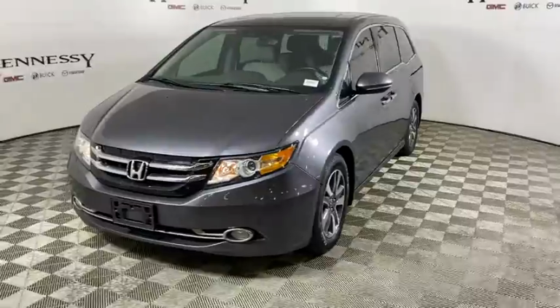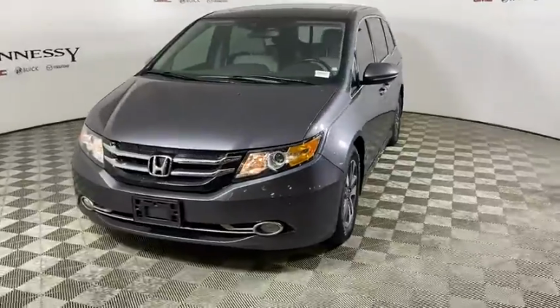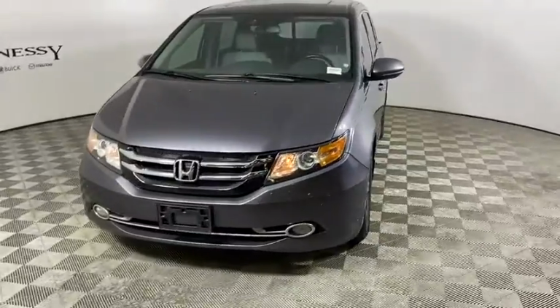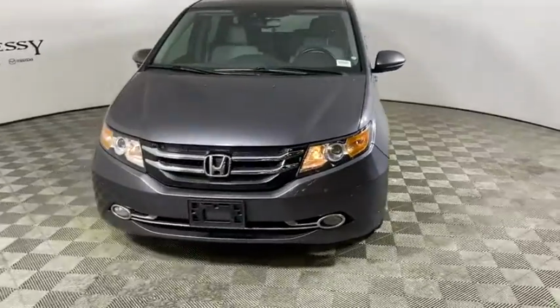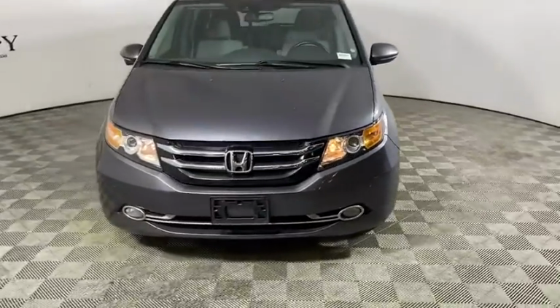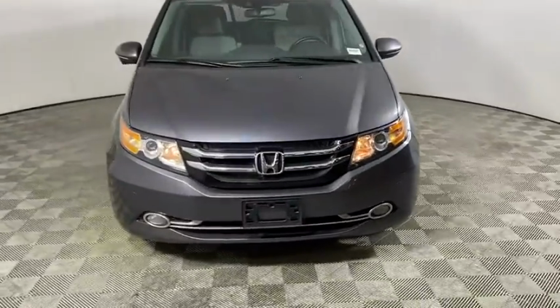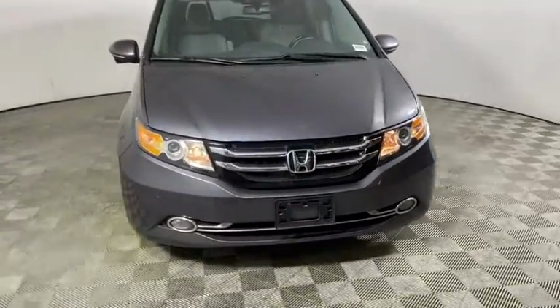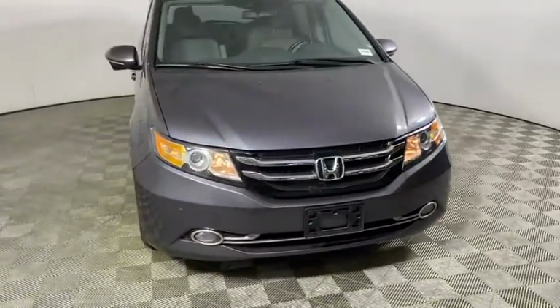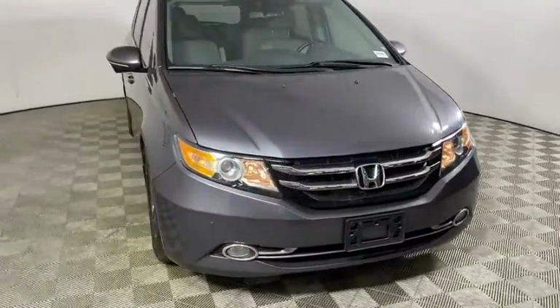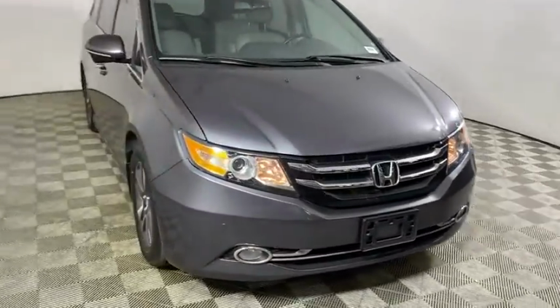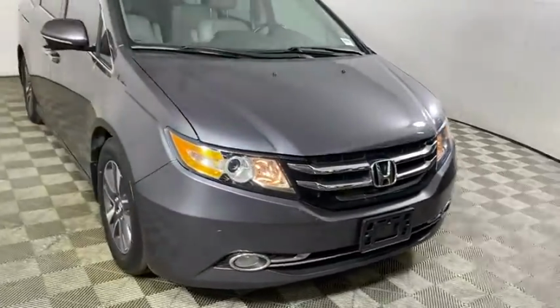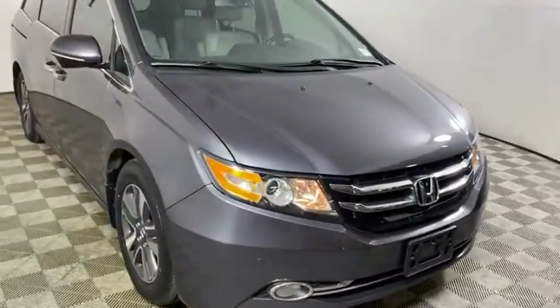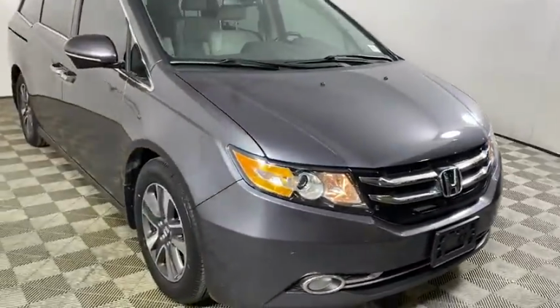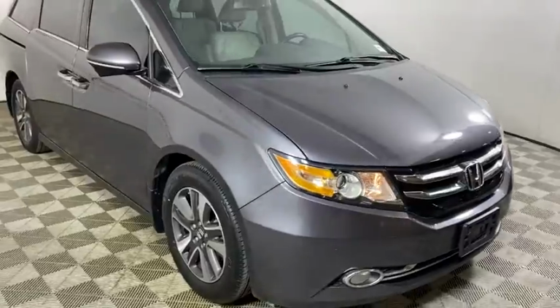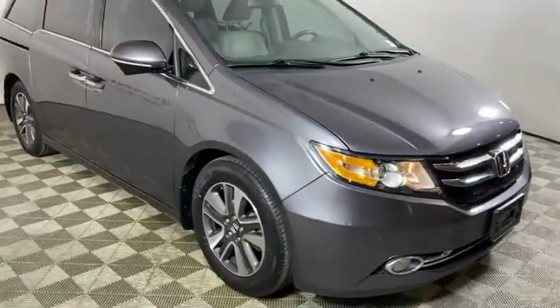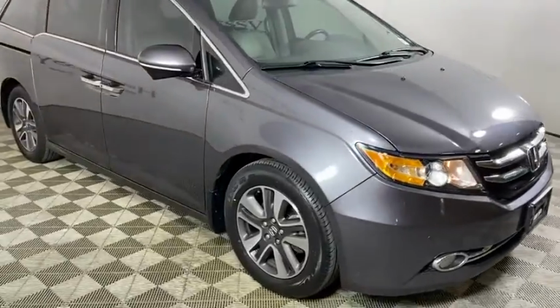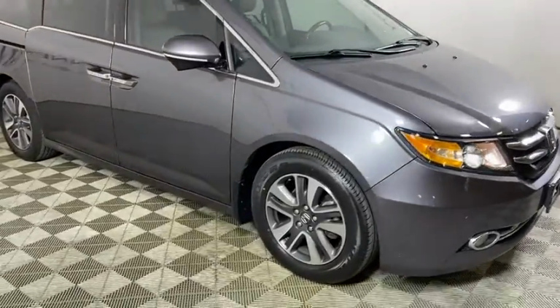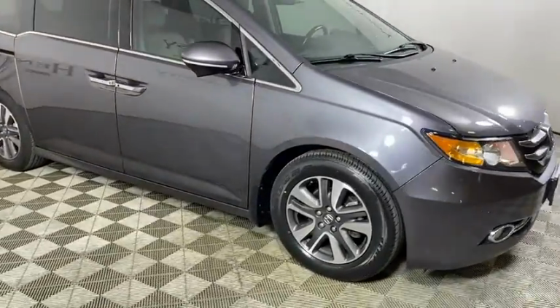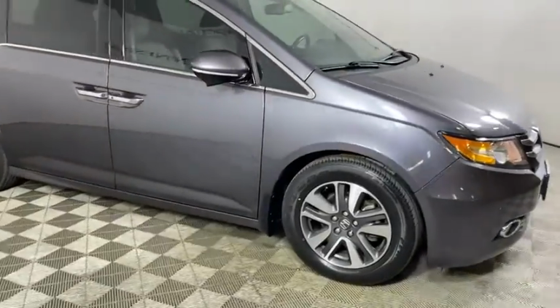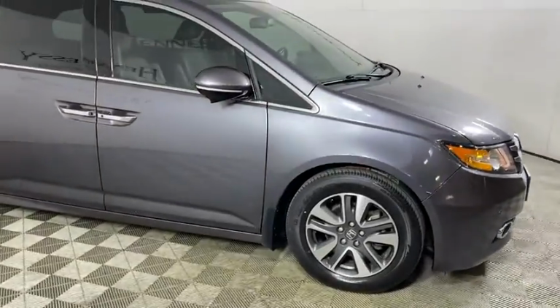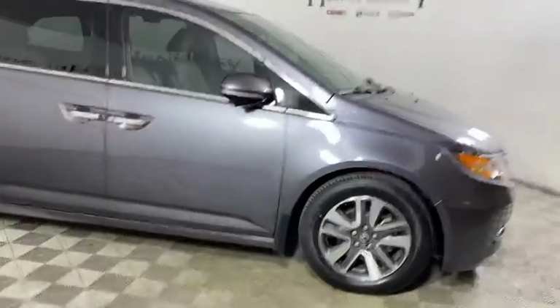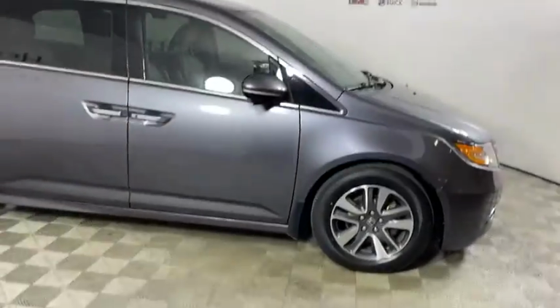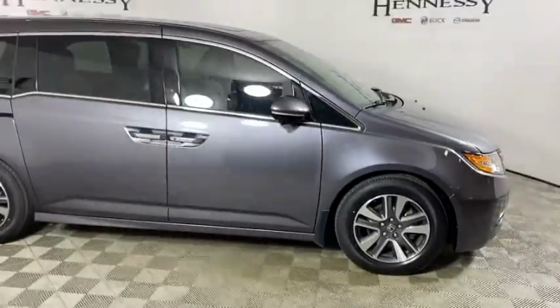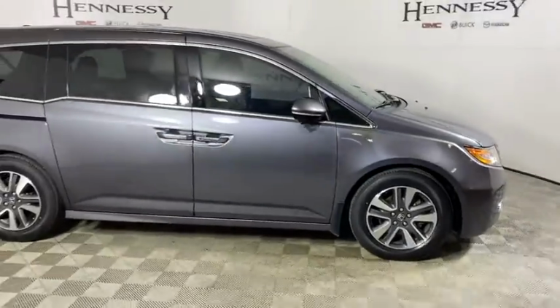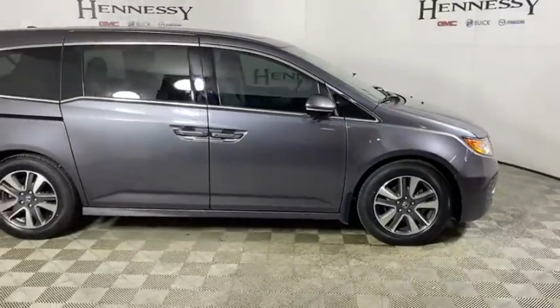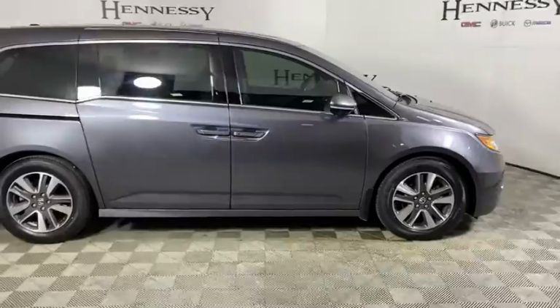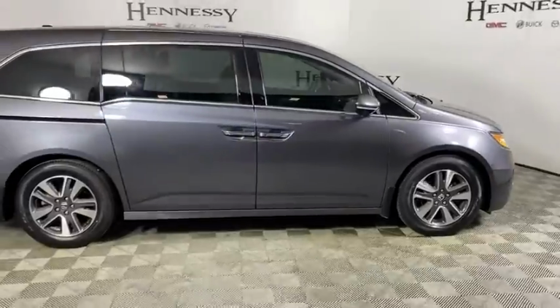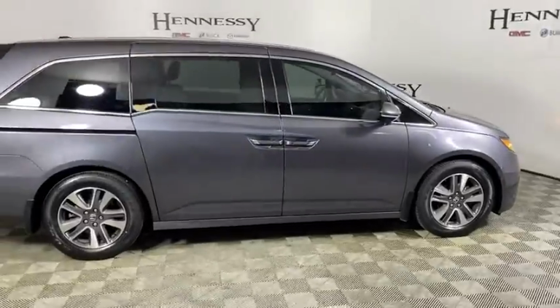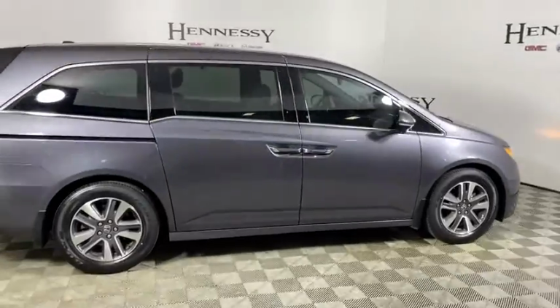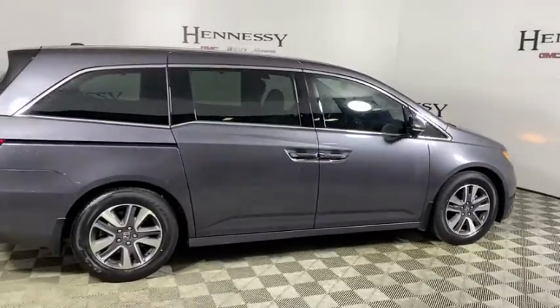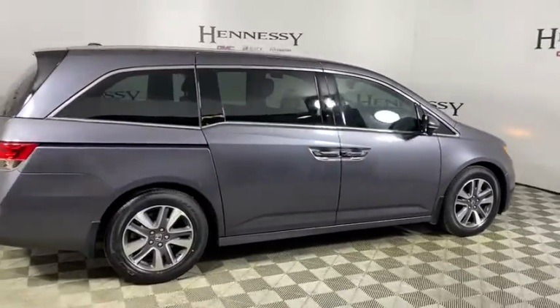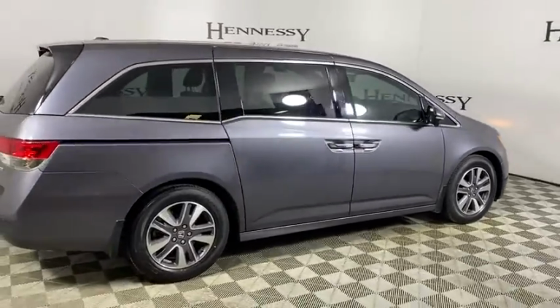Looking for the right vehicle? Check out the 2017 Honda Odyssey. The Honda Odyssey is a showcase of distinguished style, captivating technology, and advanced safety features — a must for all families.